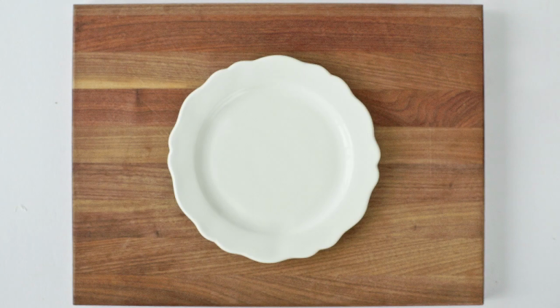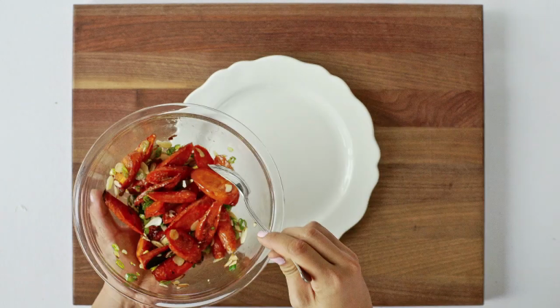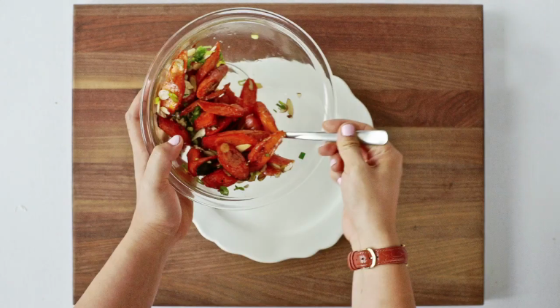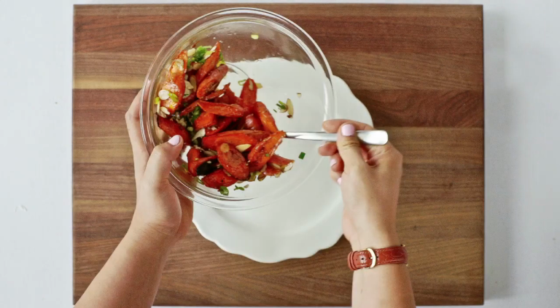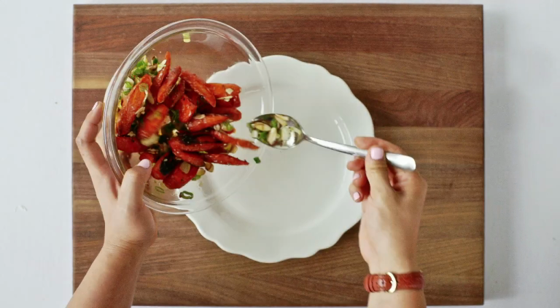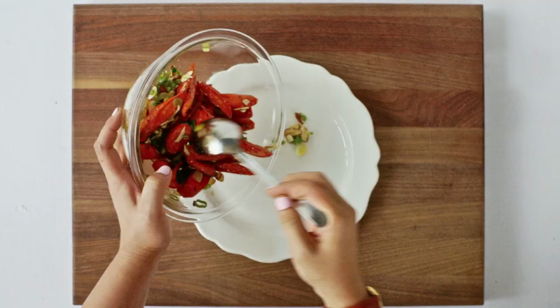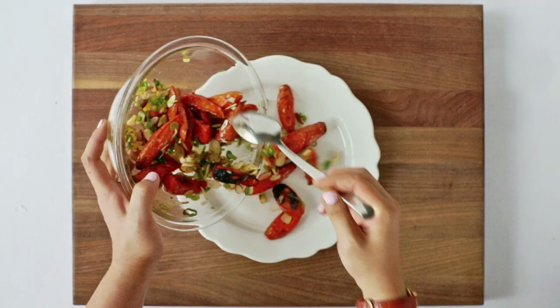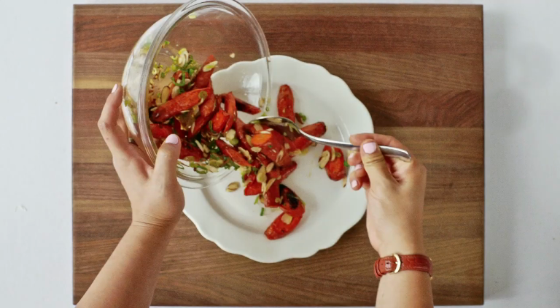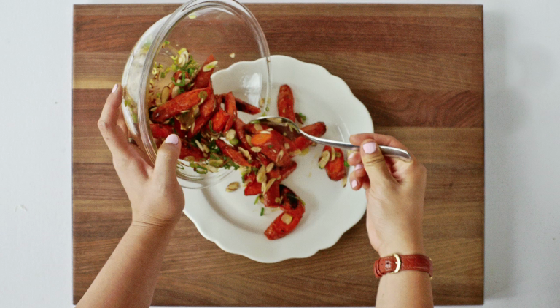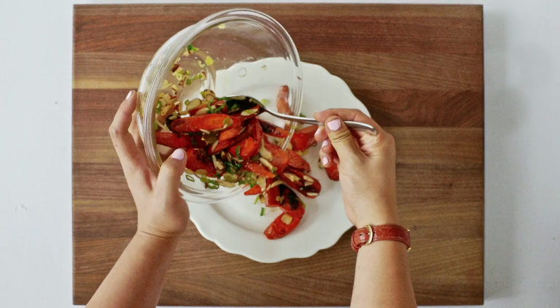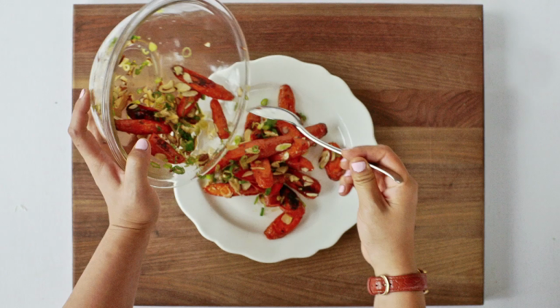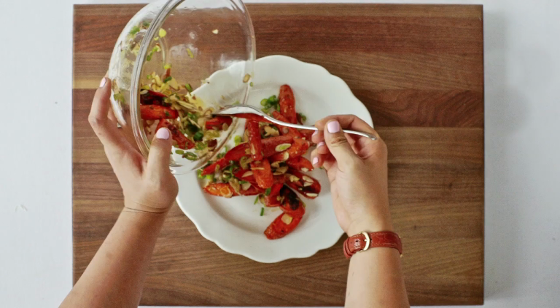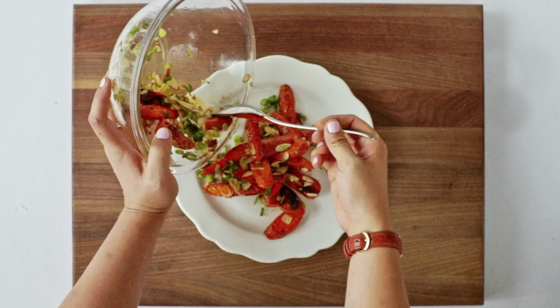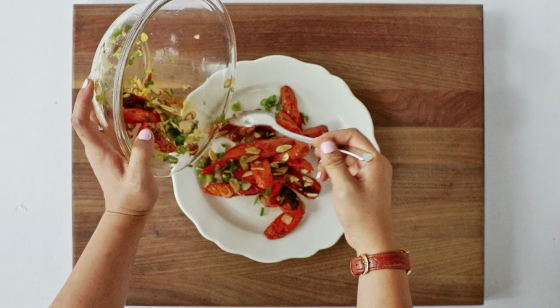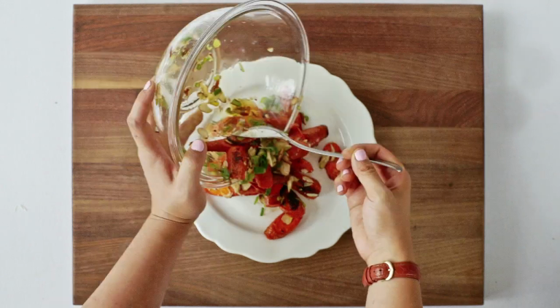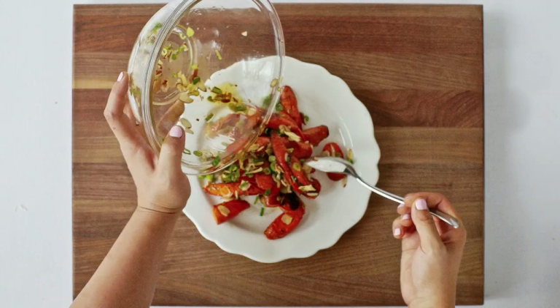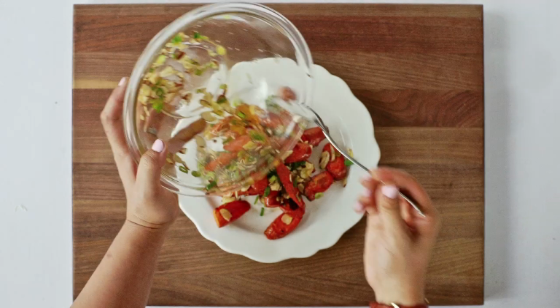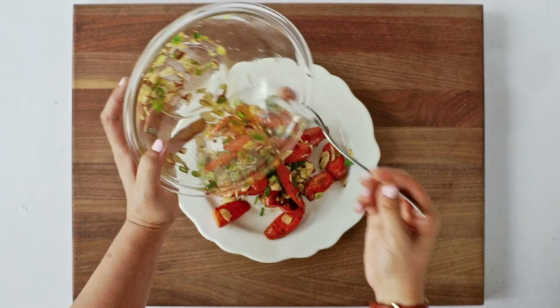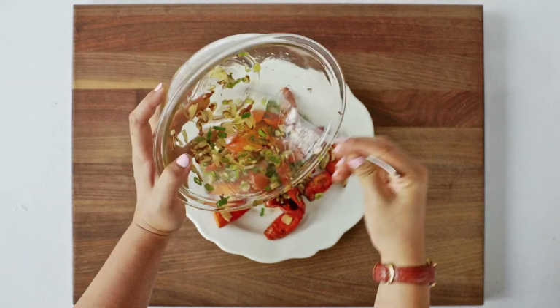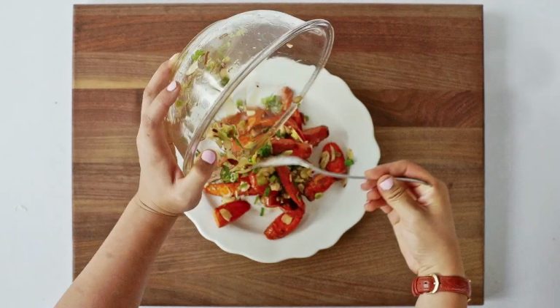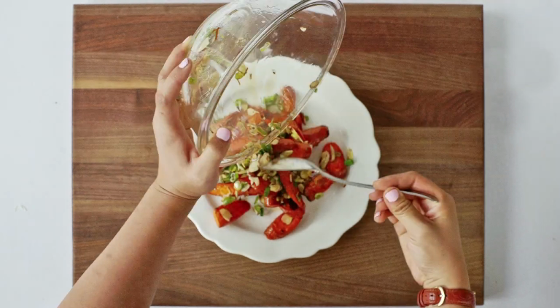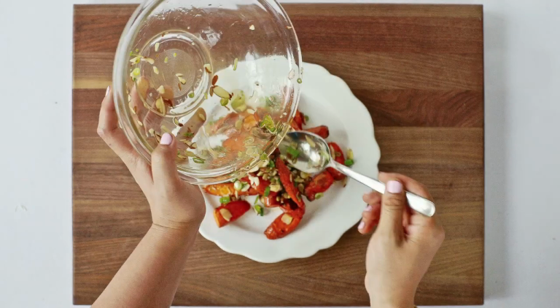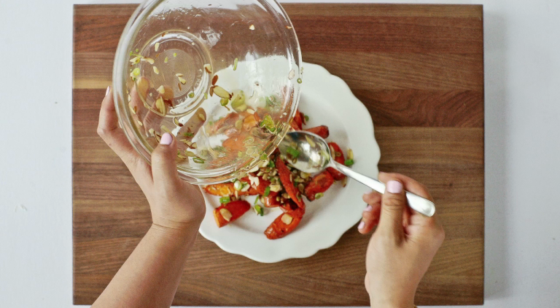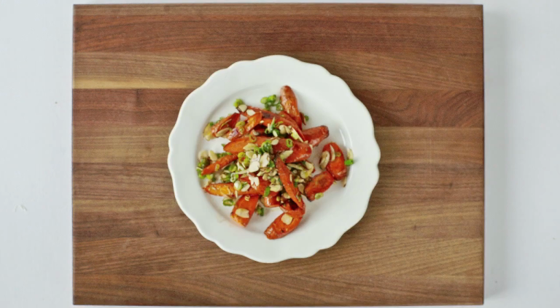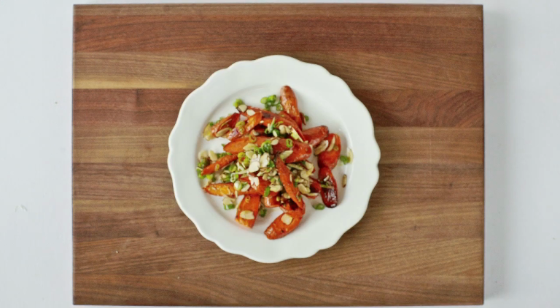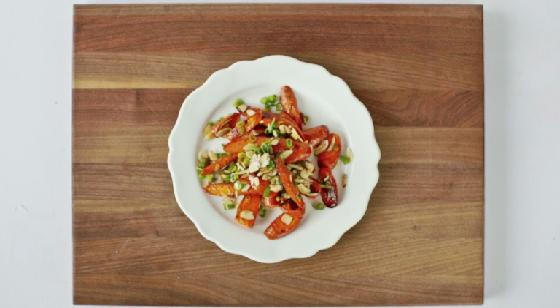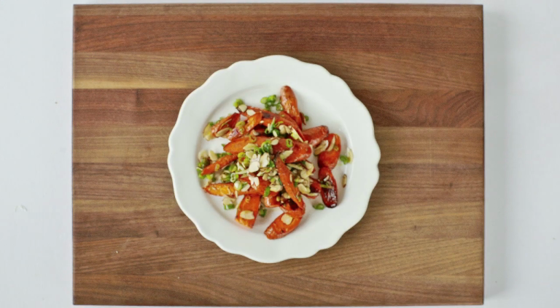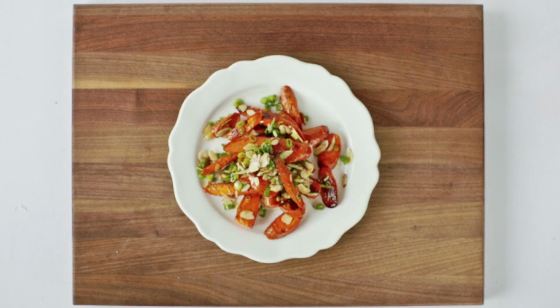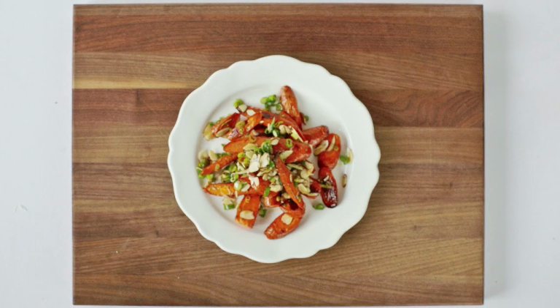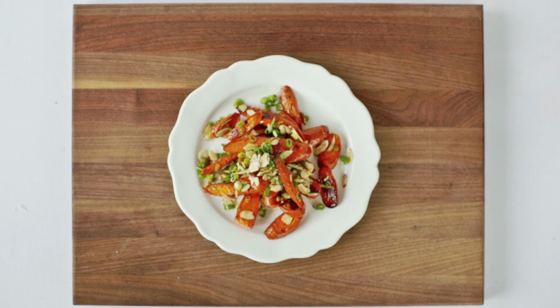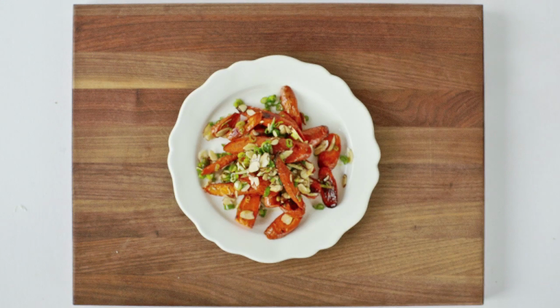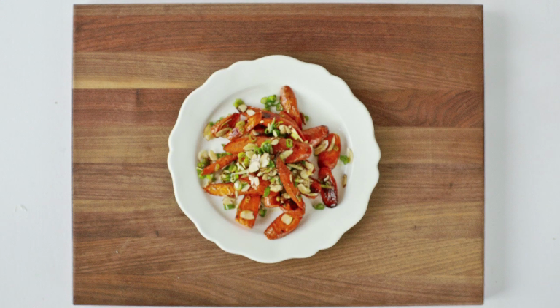To plate, take a large plate or glass container and carefully spoon the carrot mixture on top. Feel free to garnish with additional scallions or sliced almonds if desired. Leftovers can be stored in the fridge for up to four days.